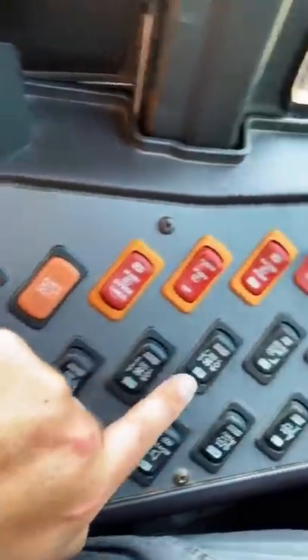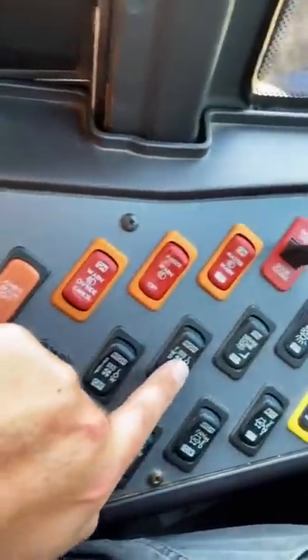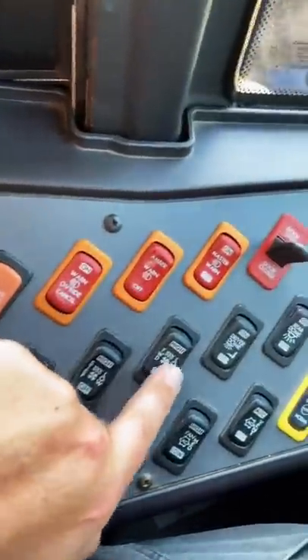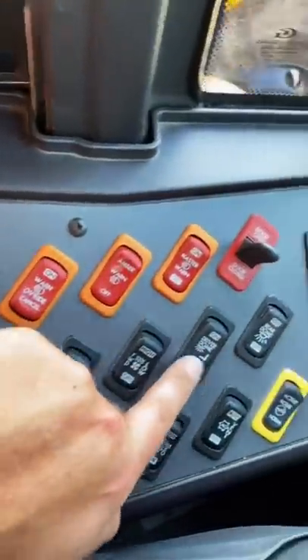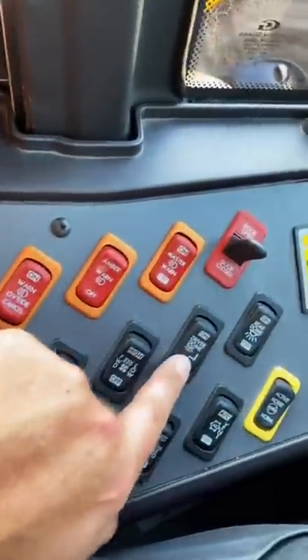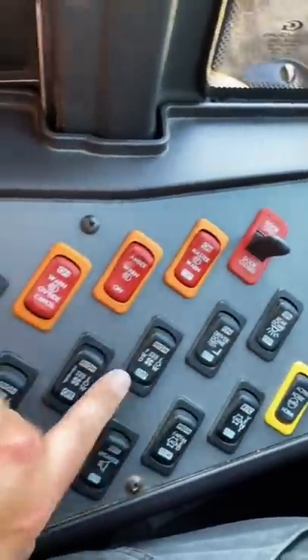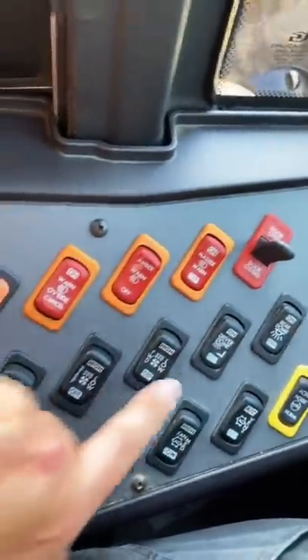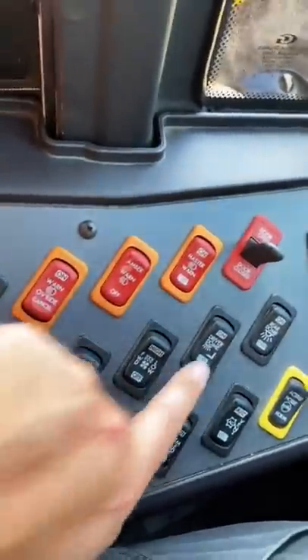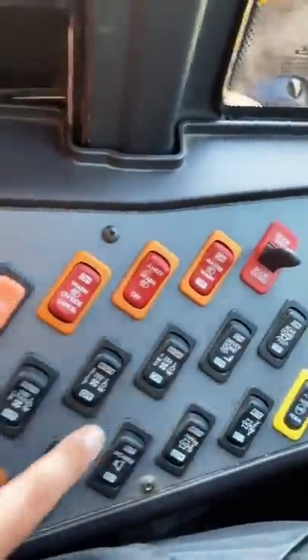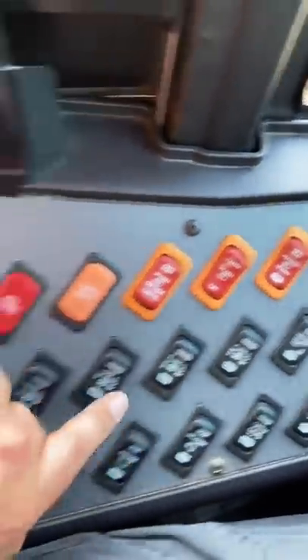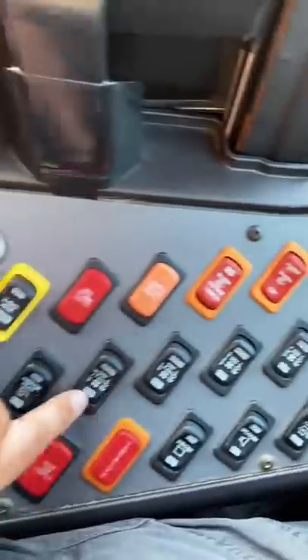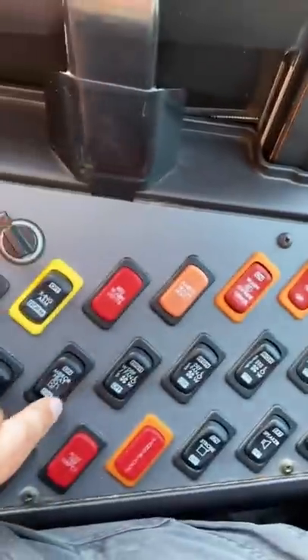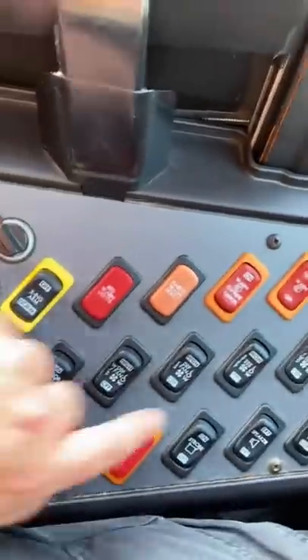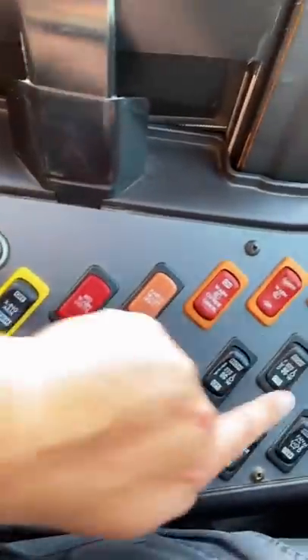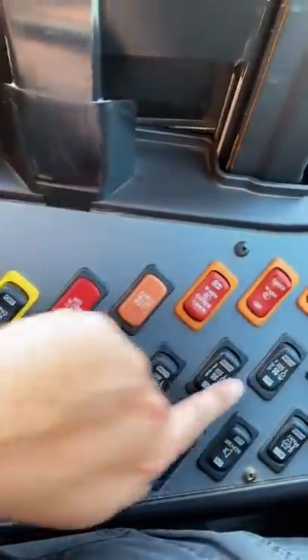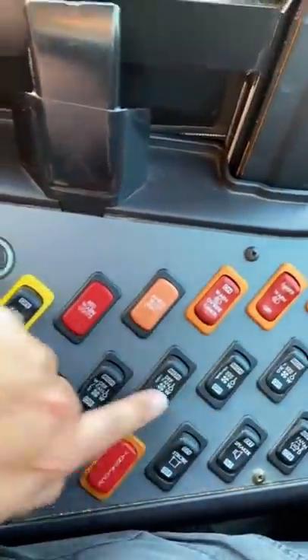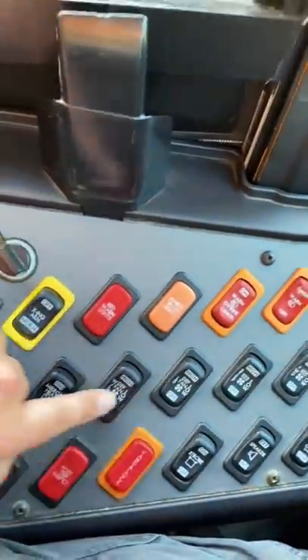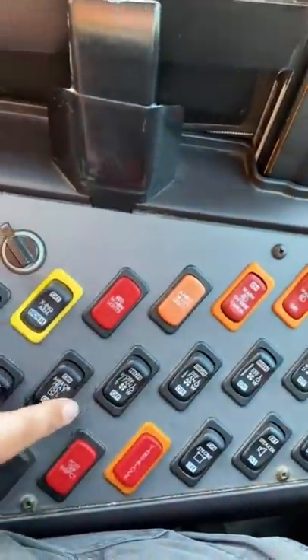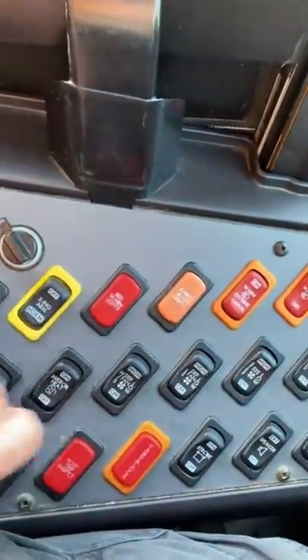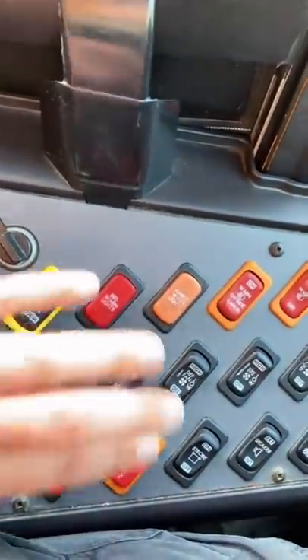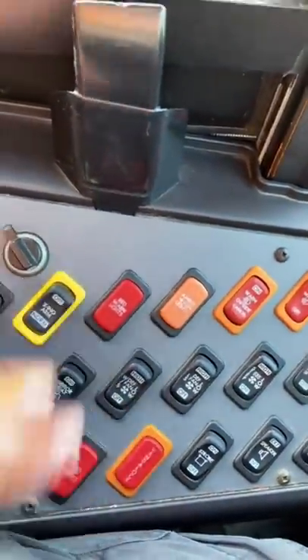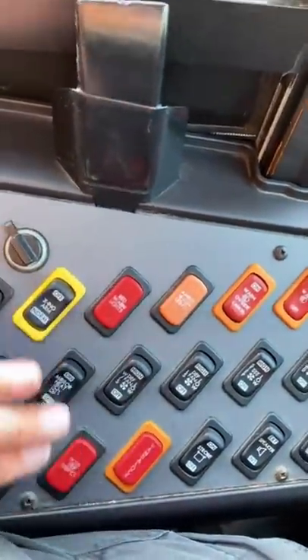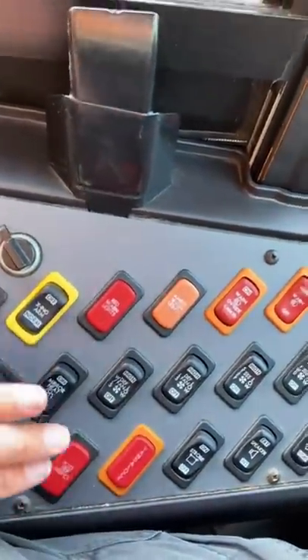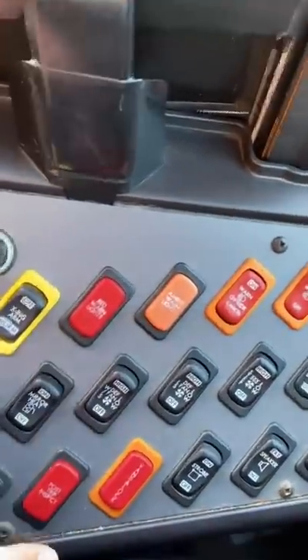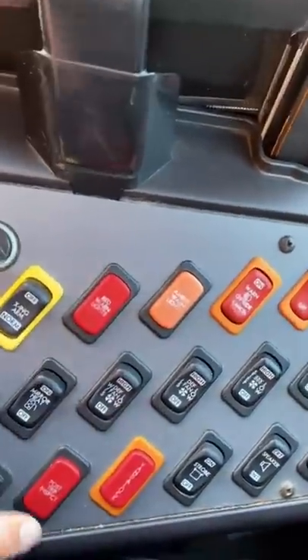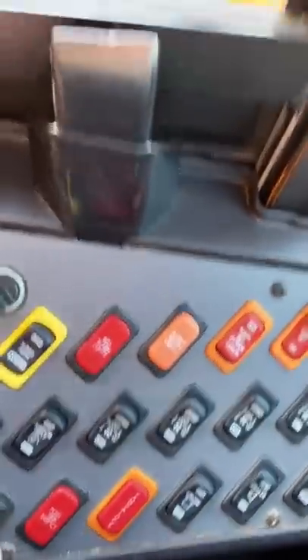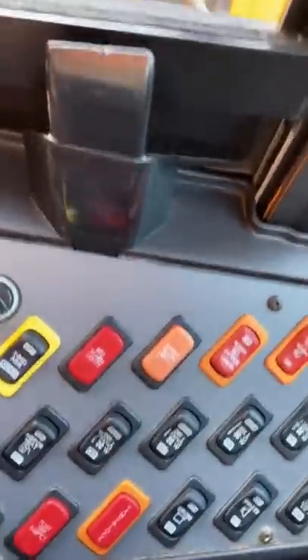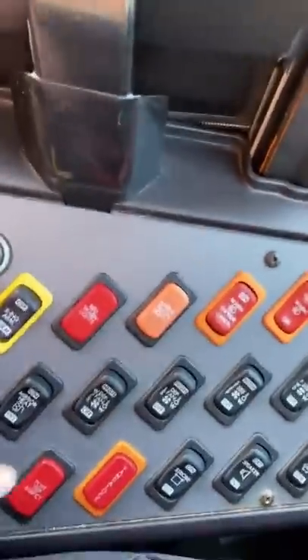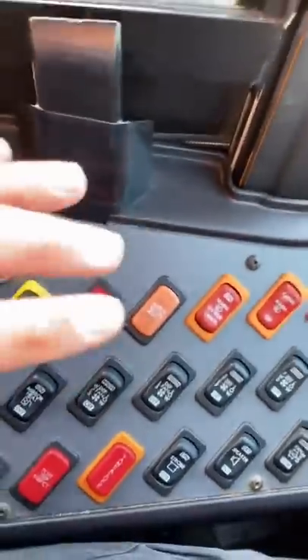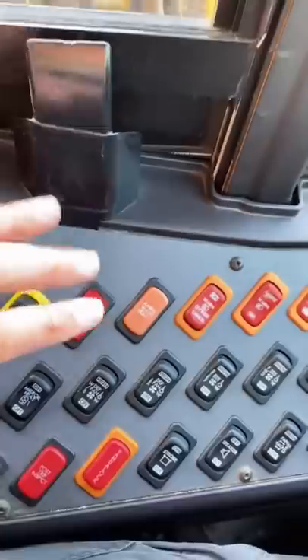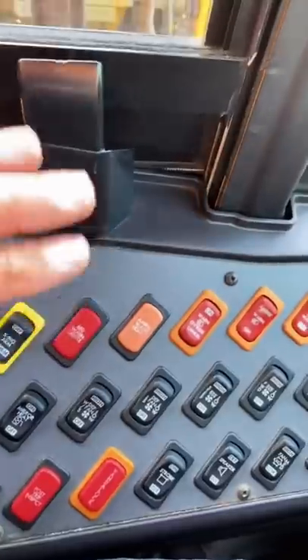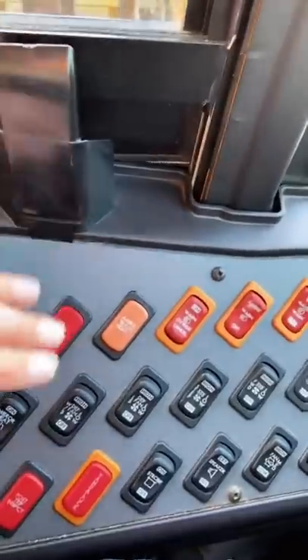Every single one has the same logo — except for that one. Every single one of these has the same logo. It's confusing. So it's very confusing to figure out what is what here.